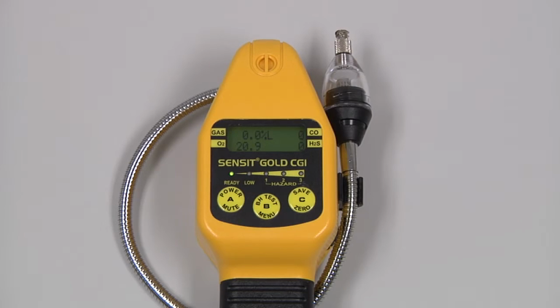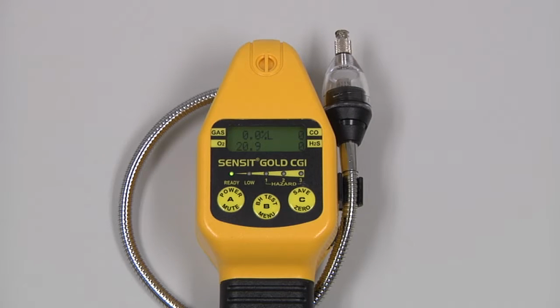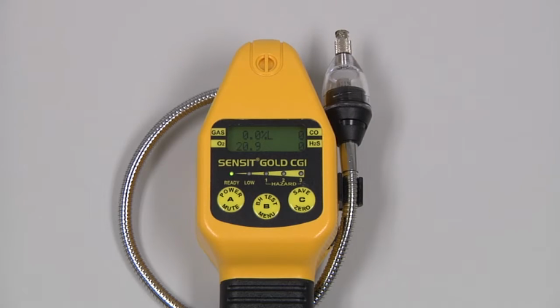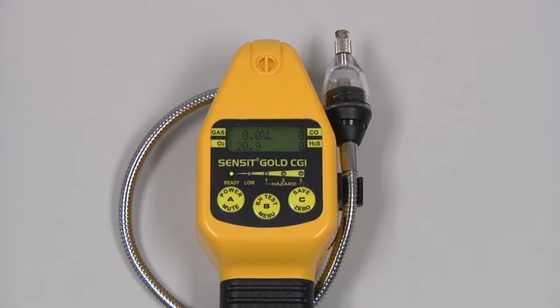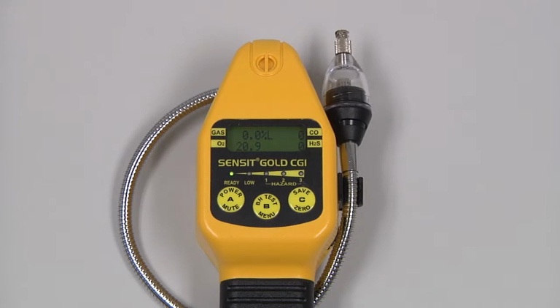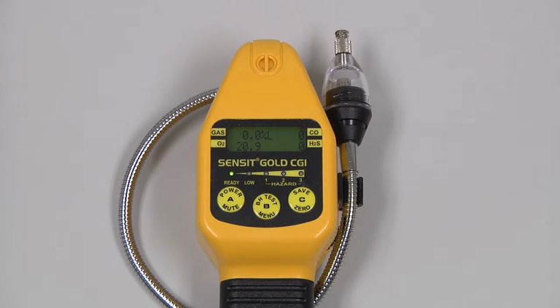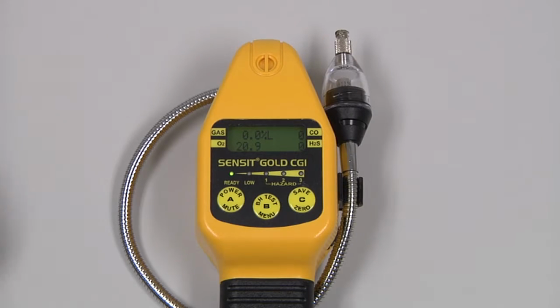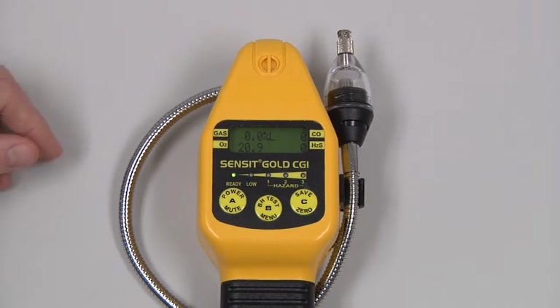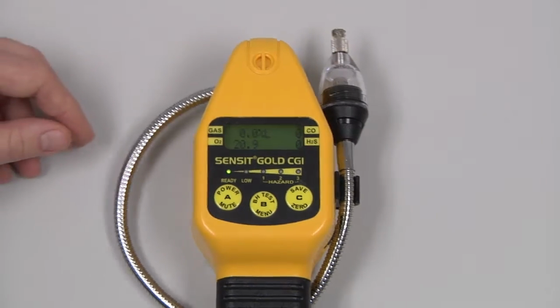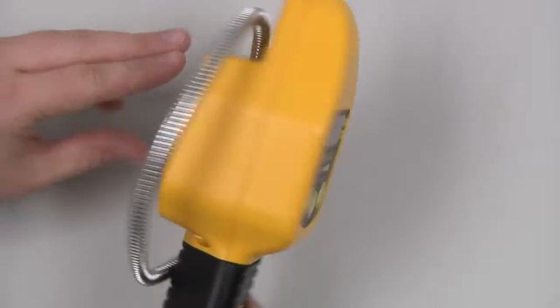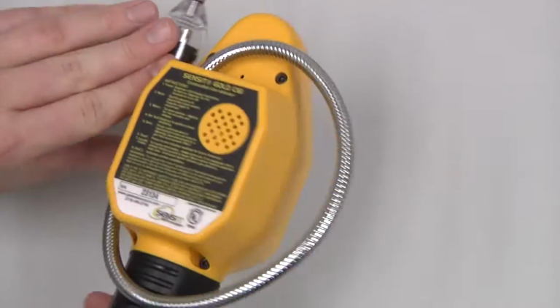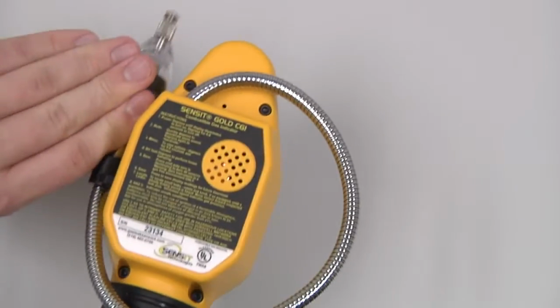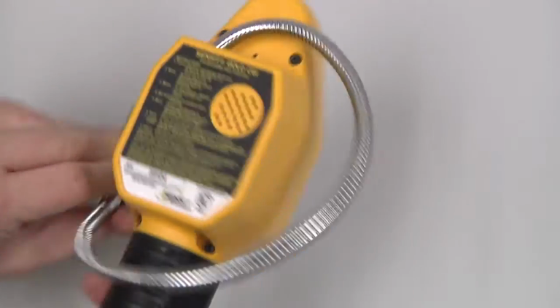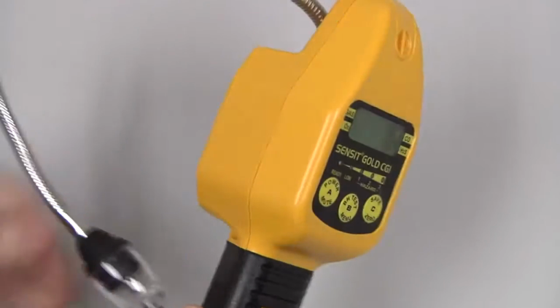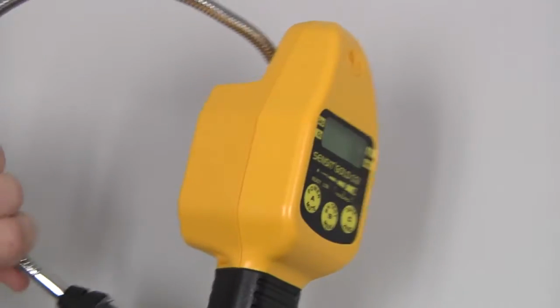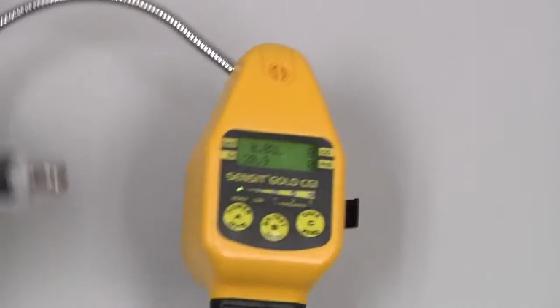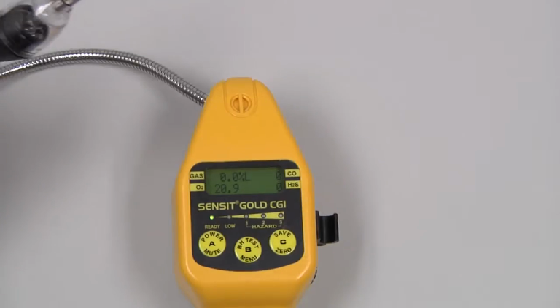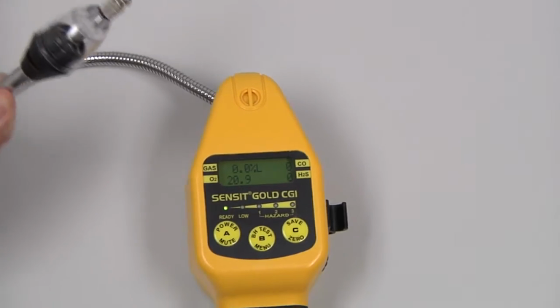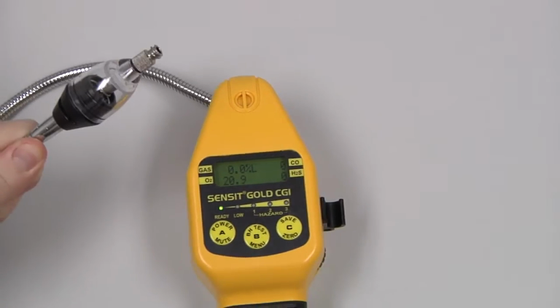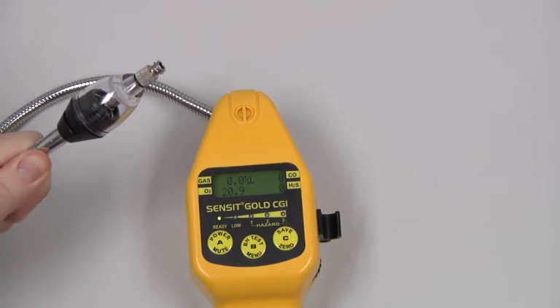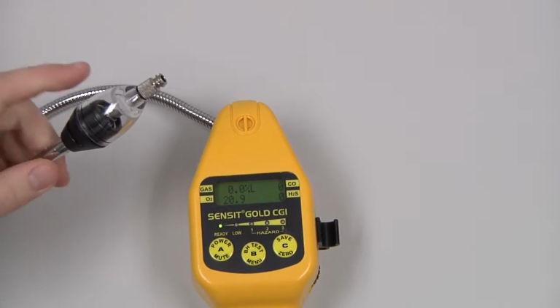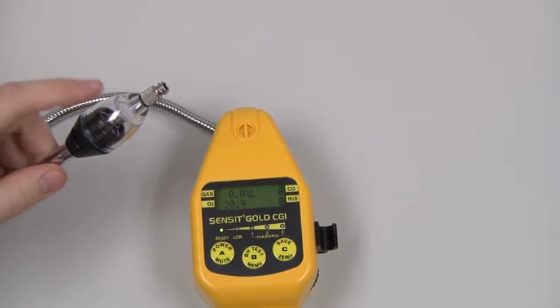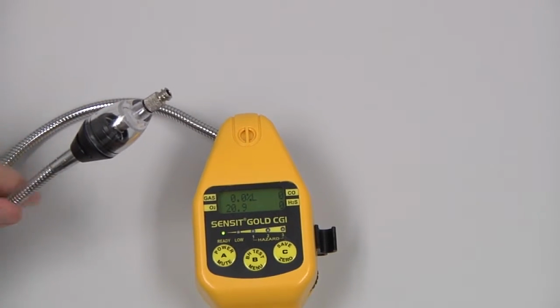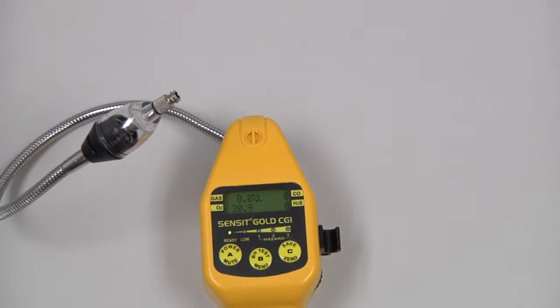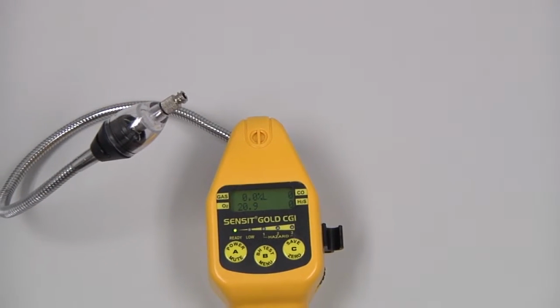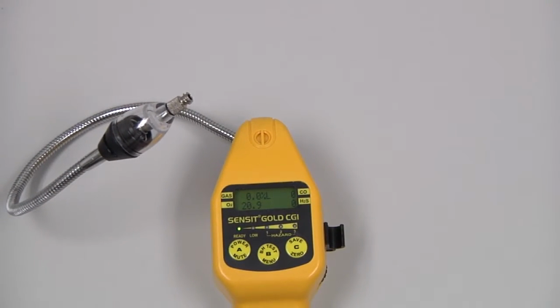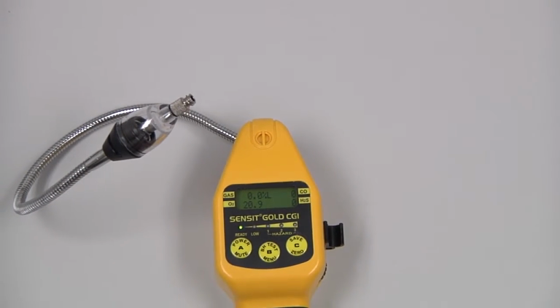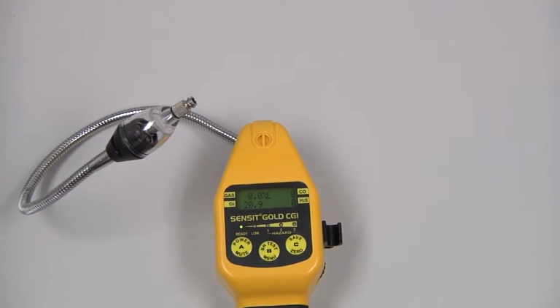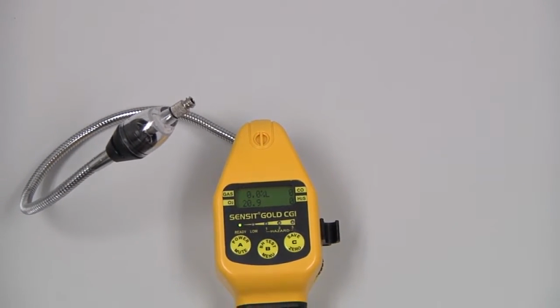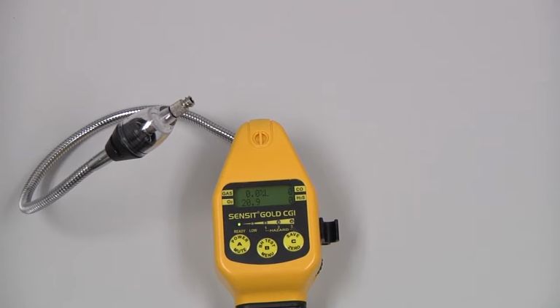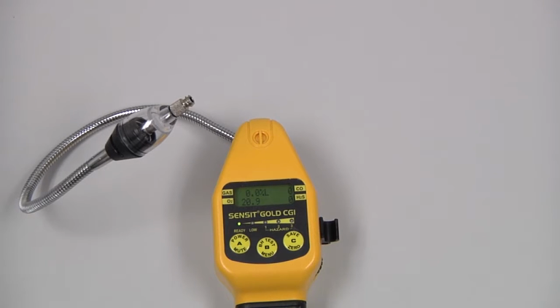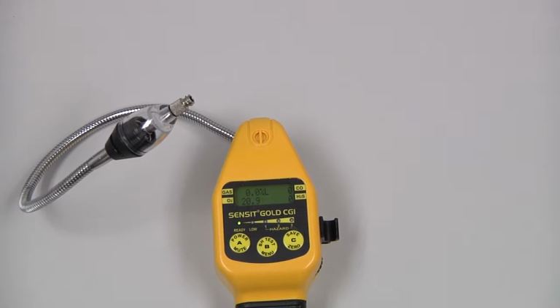Before use, we need to check the integrity of the sensor cap. If the filter in the cap is torn or excessively dirty, it needs to be replaced.